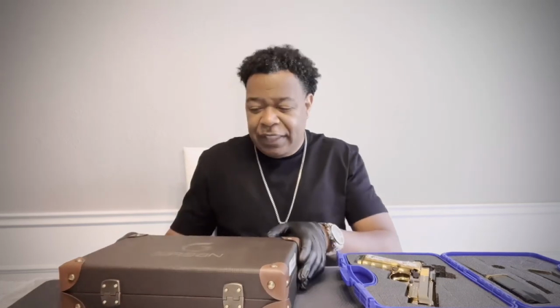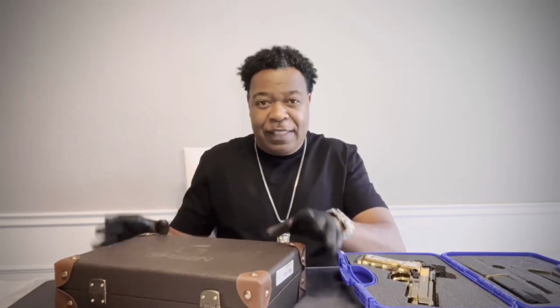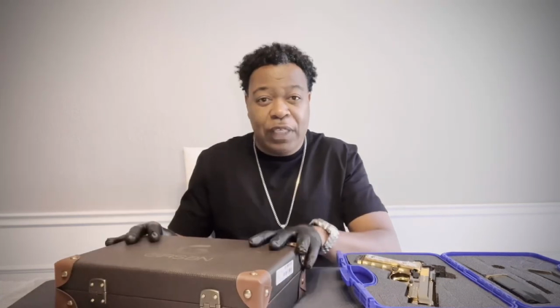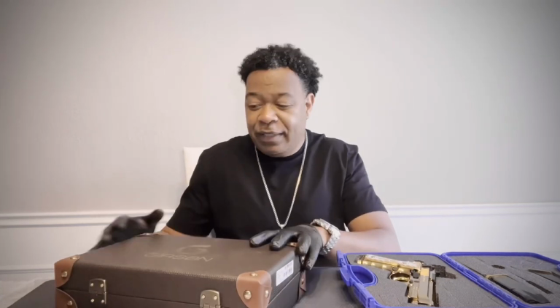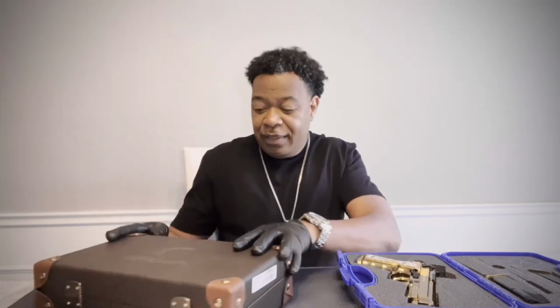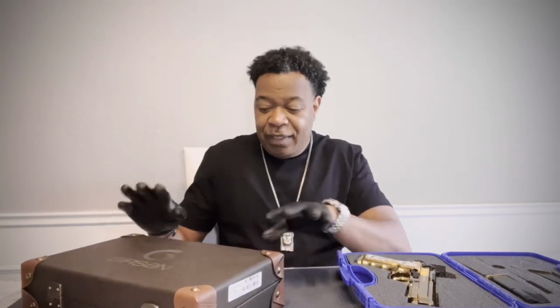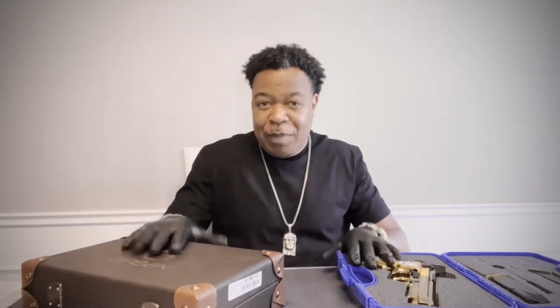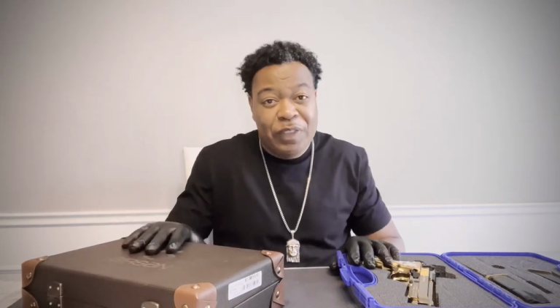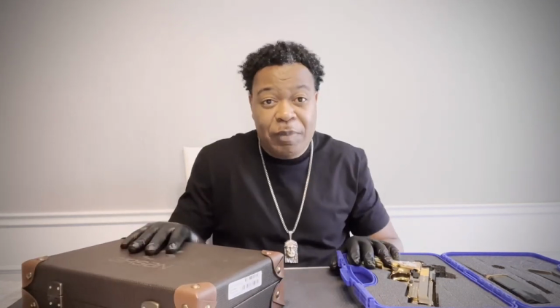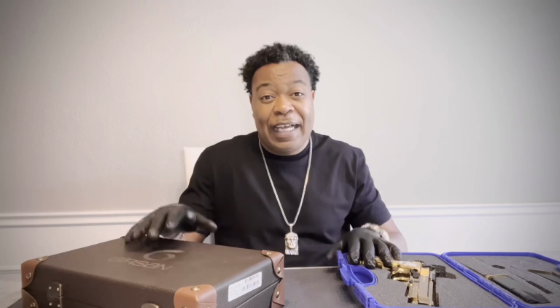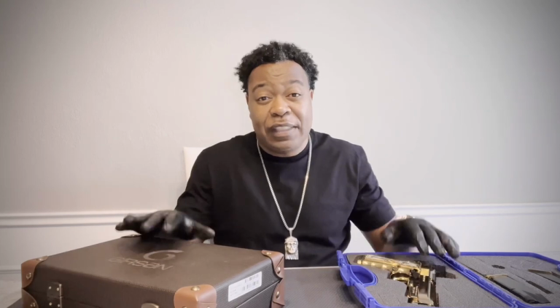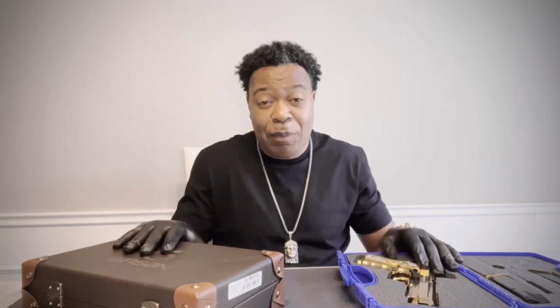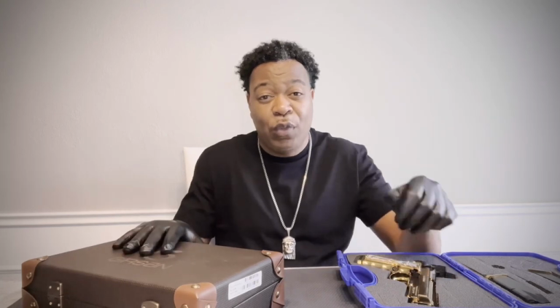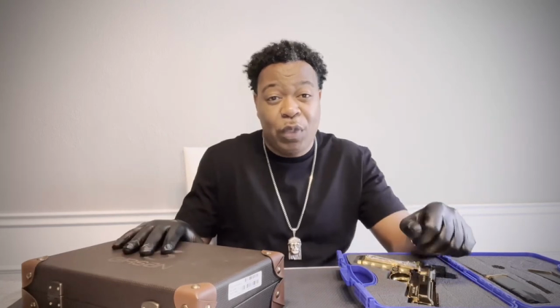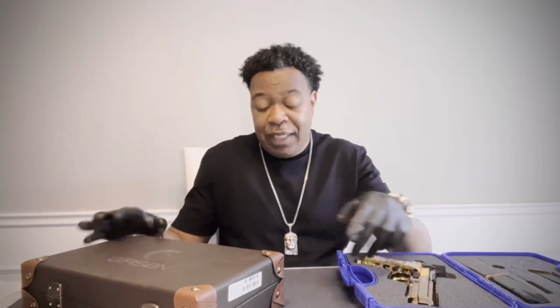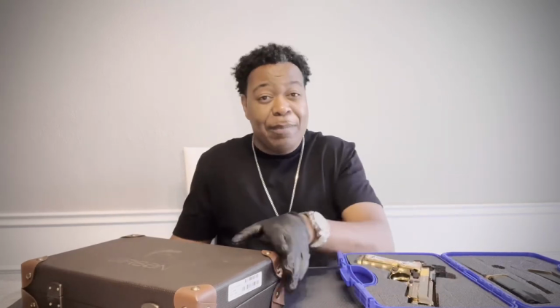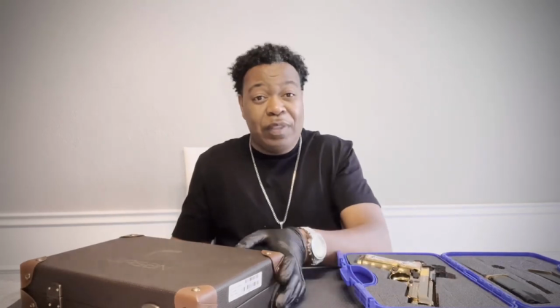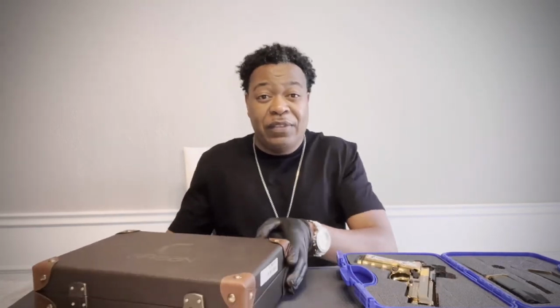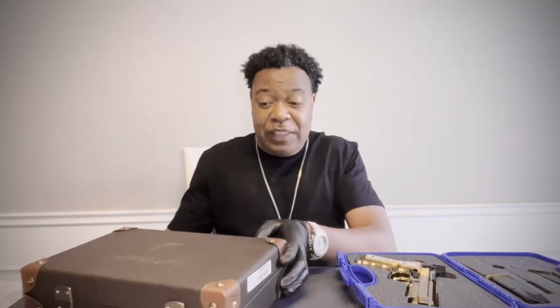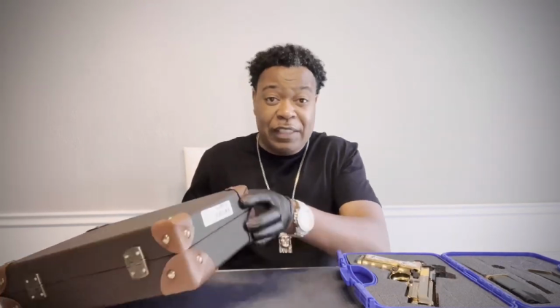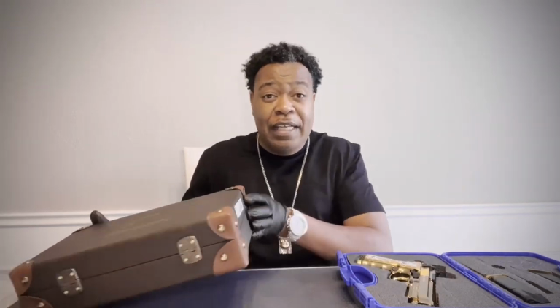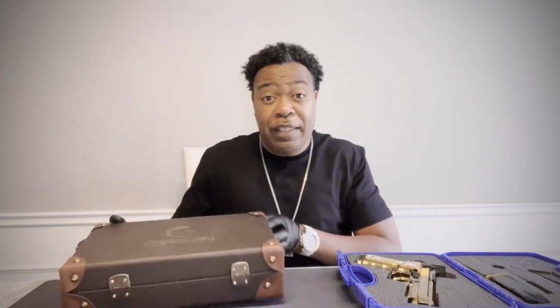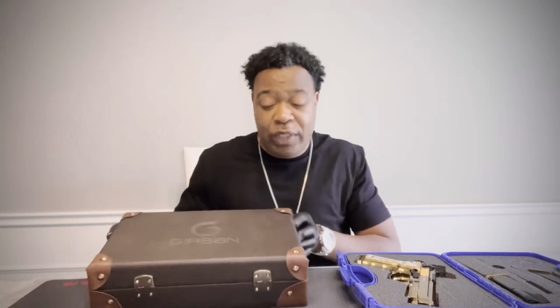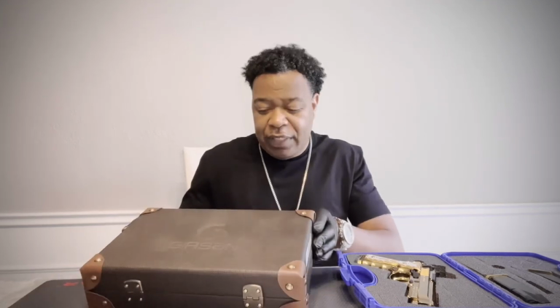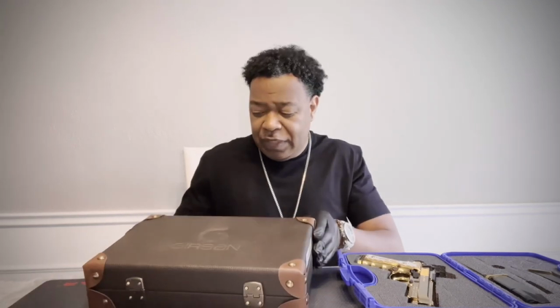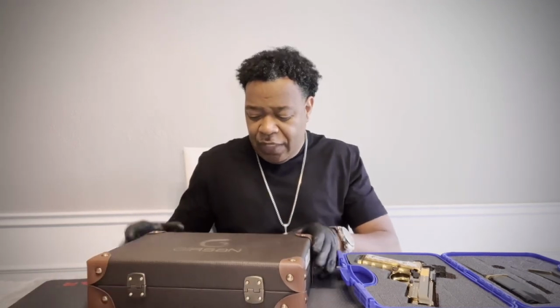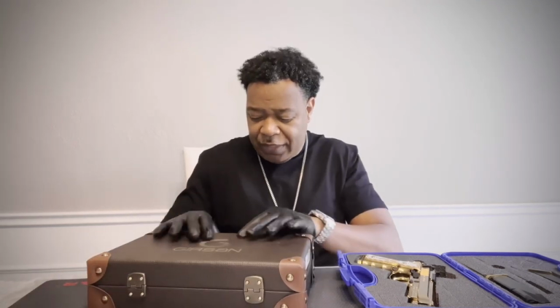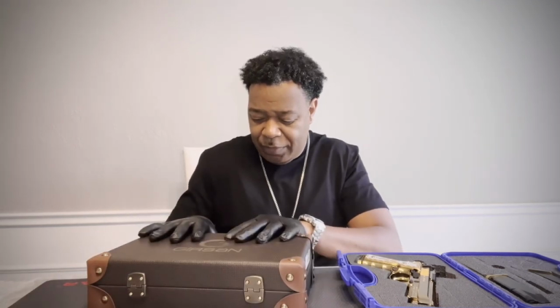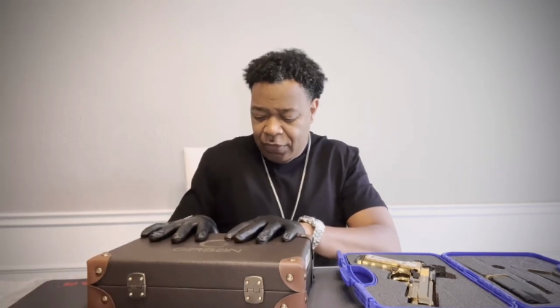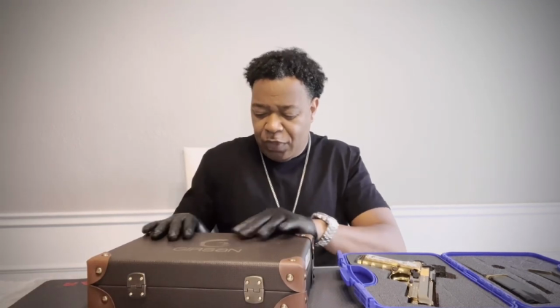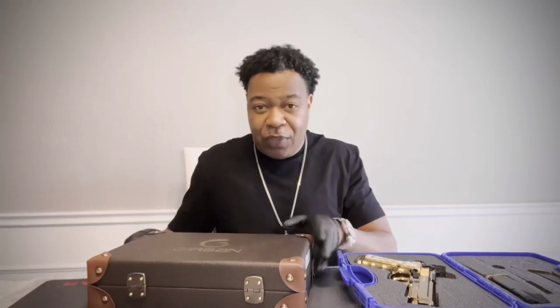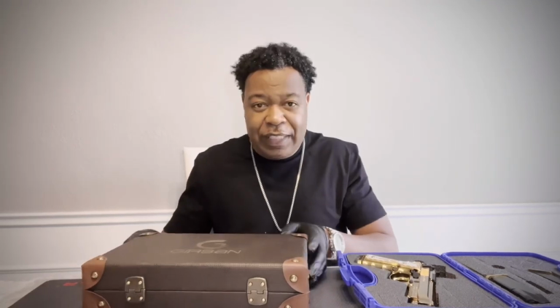Just got this in for a client. One of my distributors called me and said, hey, I have one in stock, I'm holding it for you — do you want it? I said absolutely, because once these come in stock, they sell out quickly.